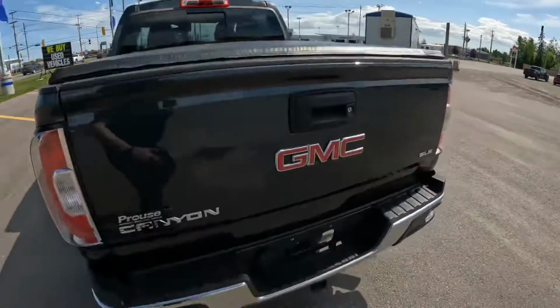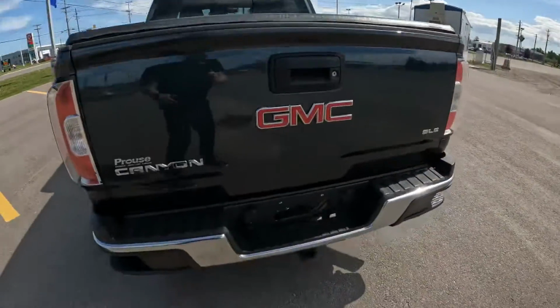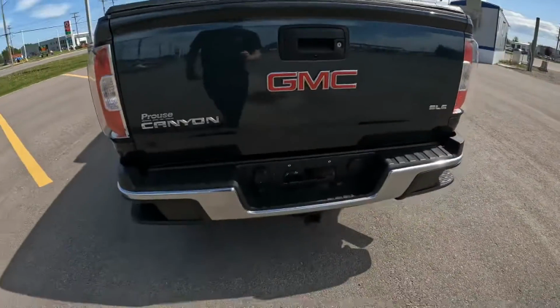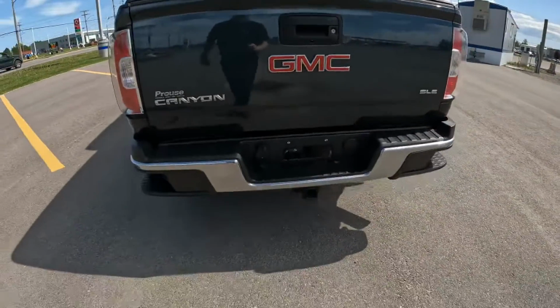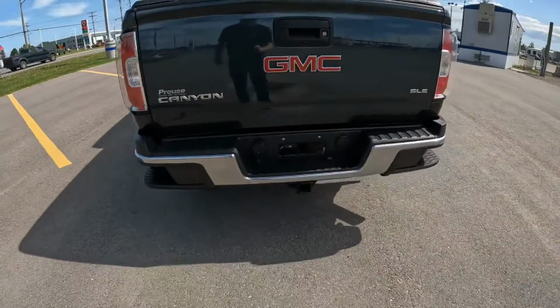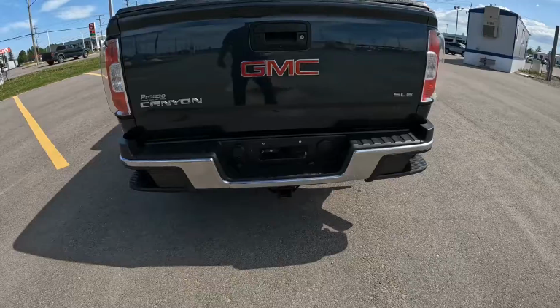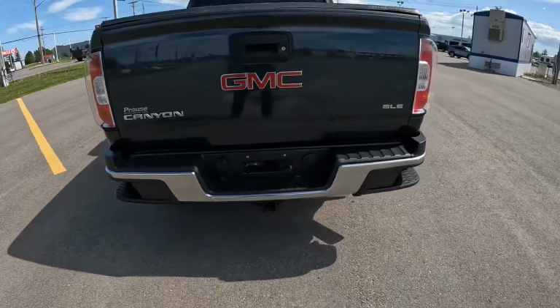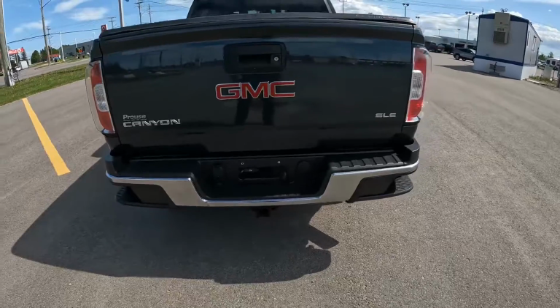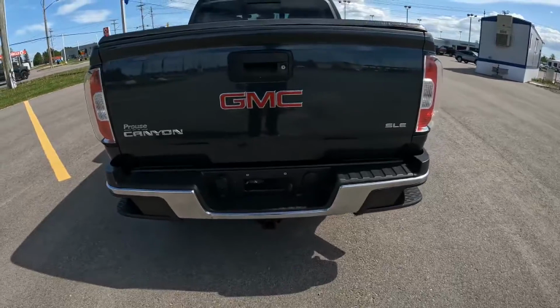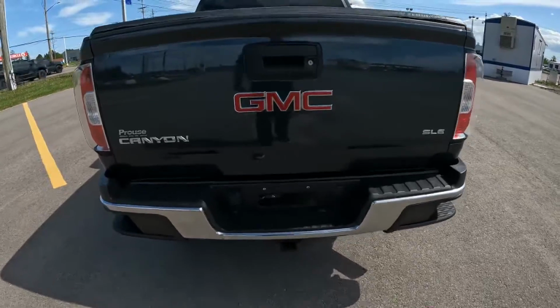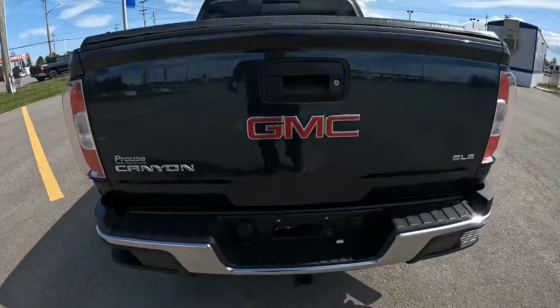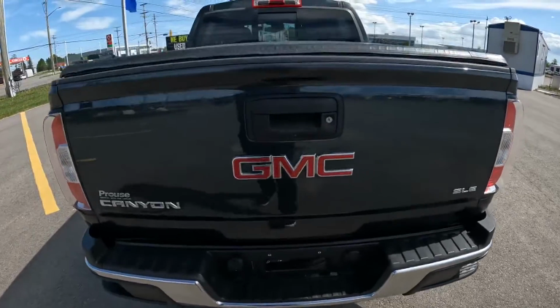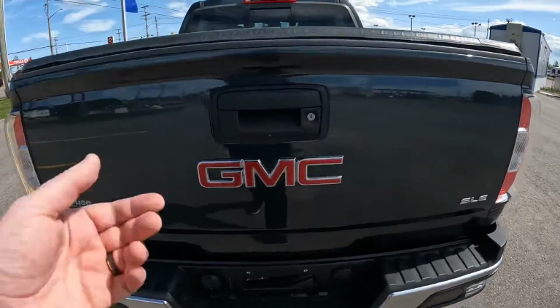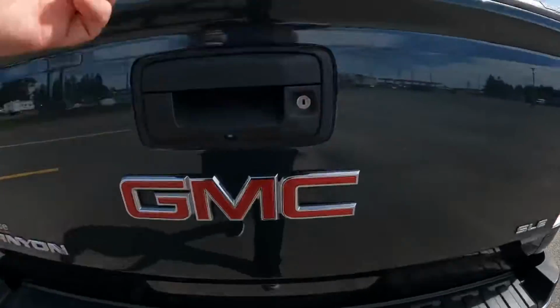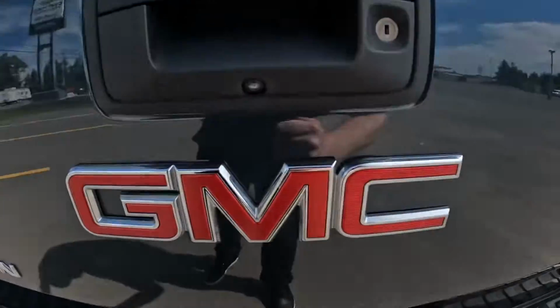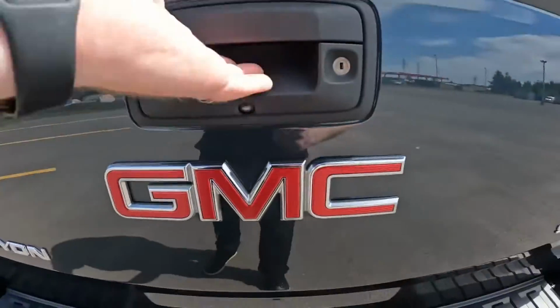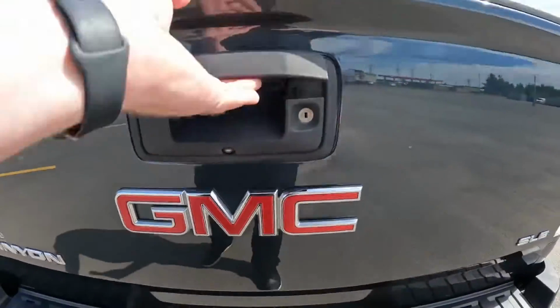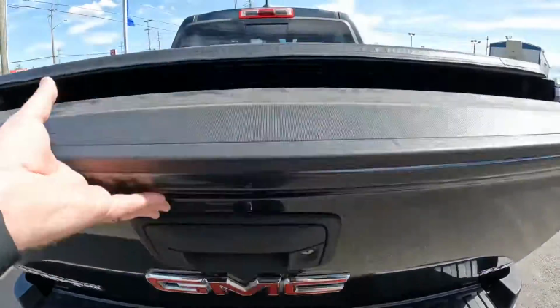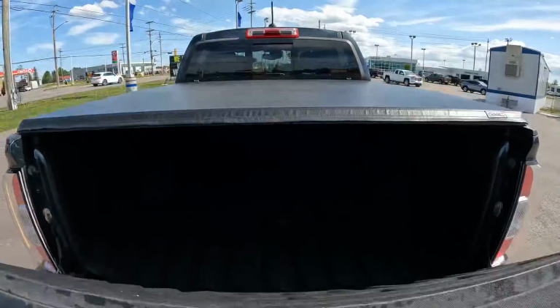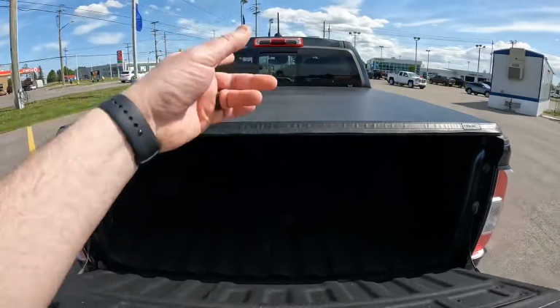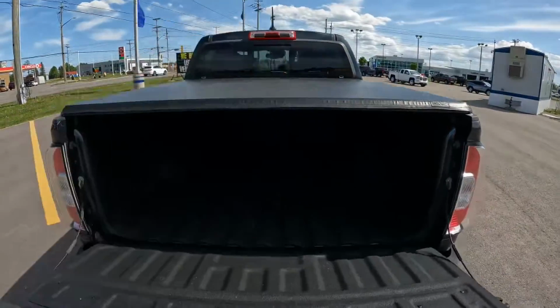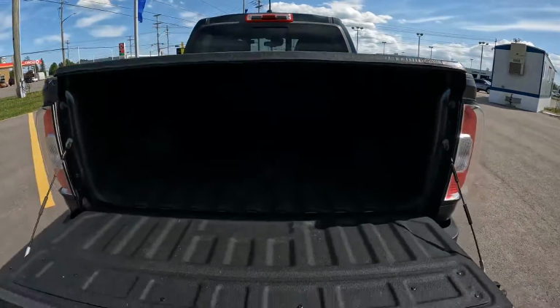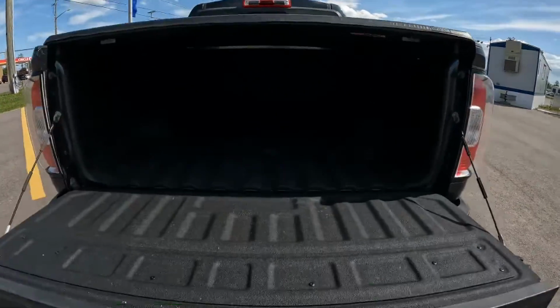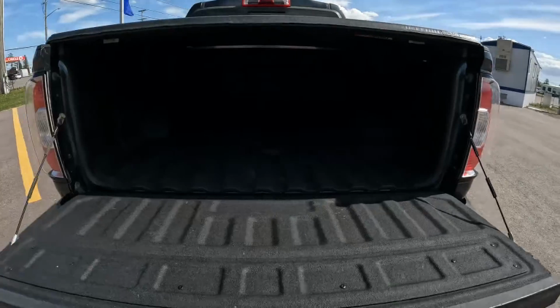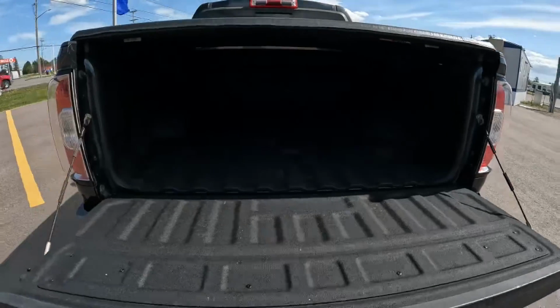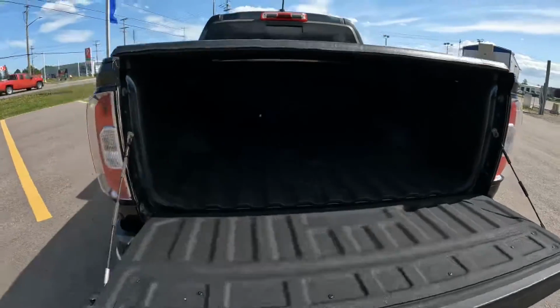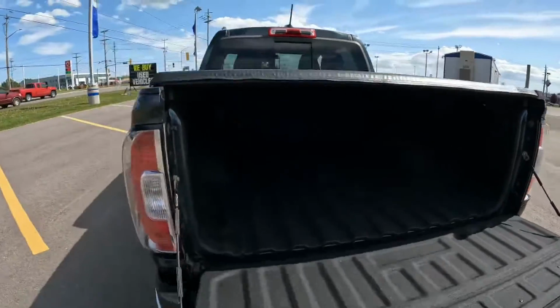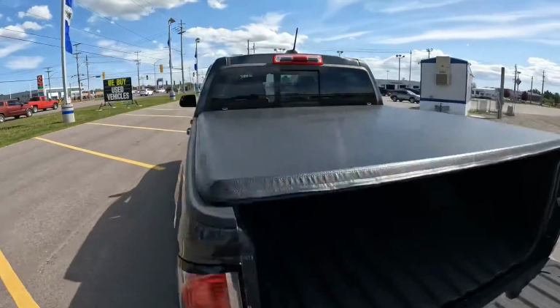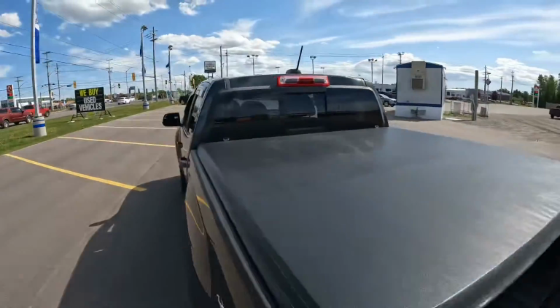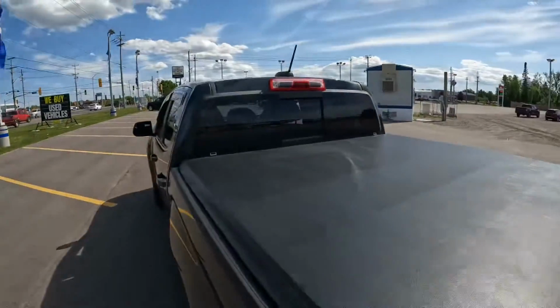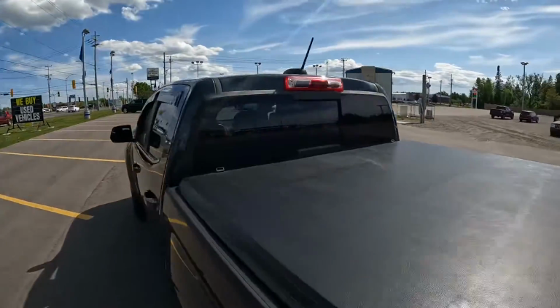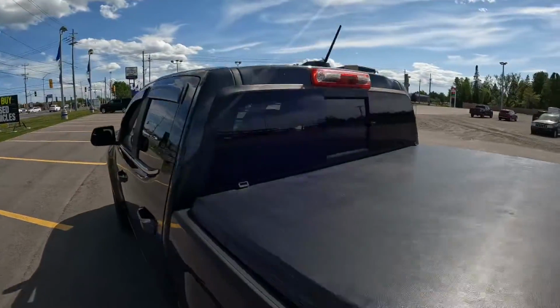In the back here, you're going to see it does have all the trailer equipment, including the trailer brake controller, which is going to be inside. There's your backup camera. You do get the tunnel cover with this one, spray-in box liner, and sliding rear window.